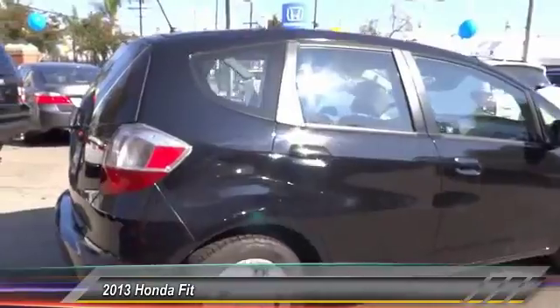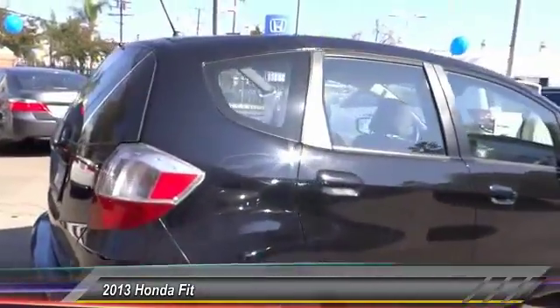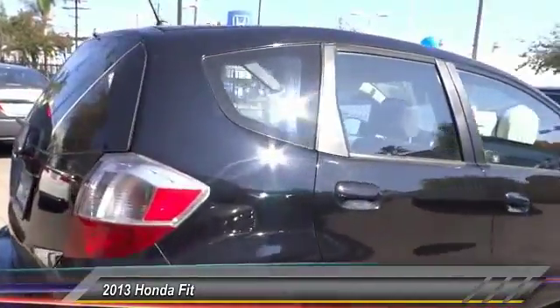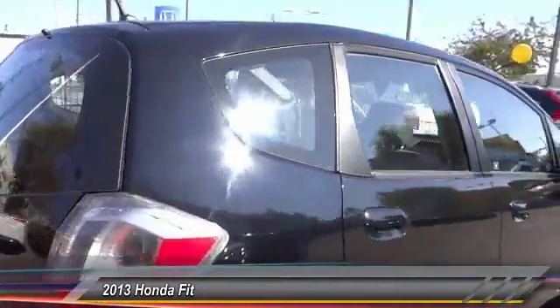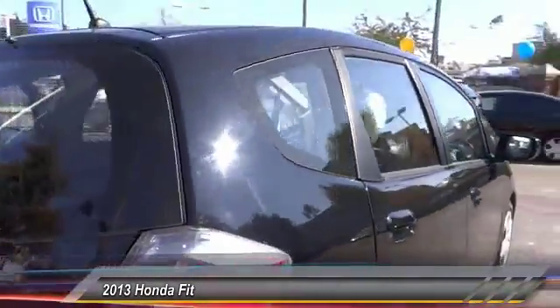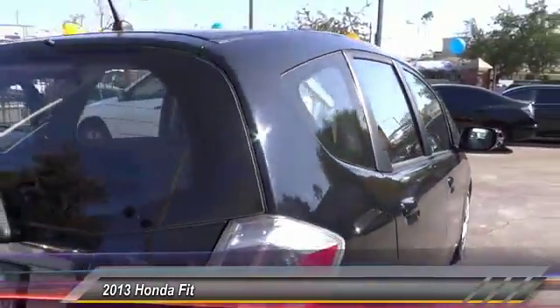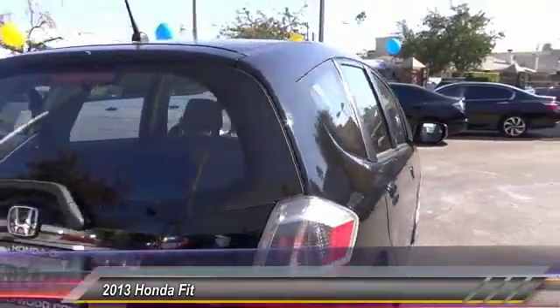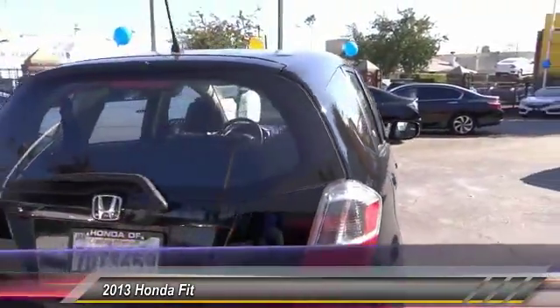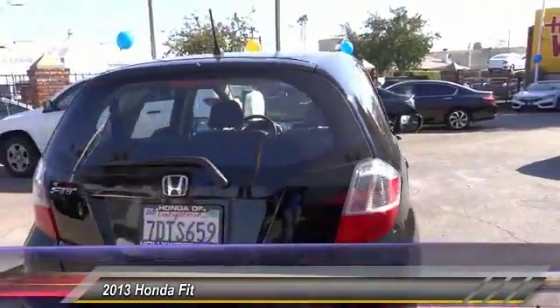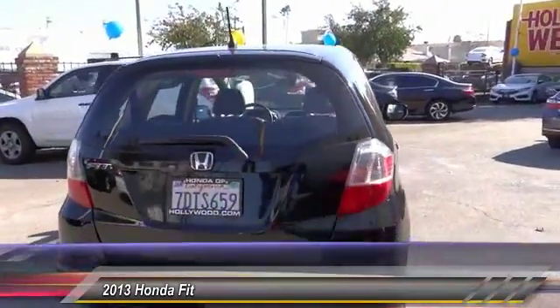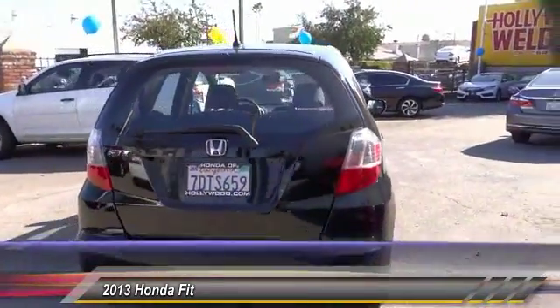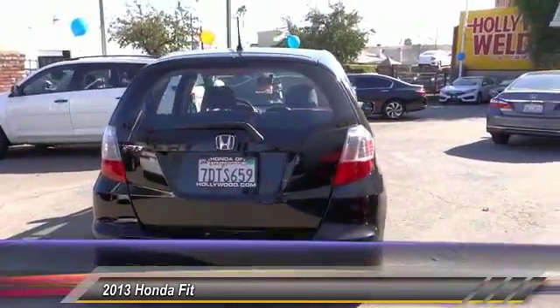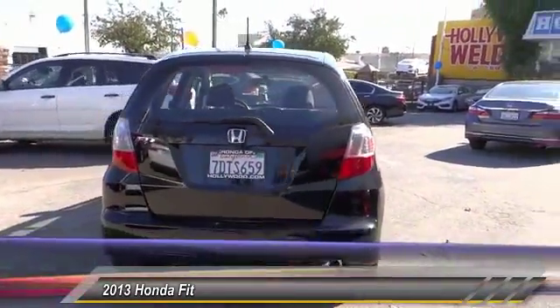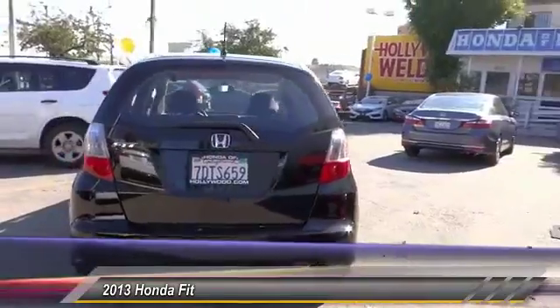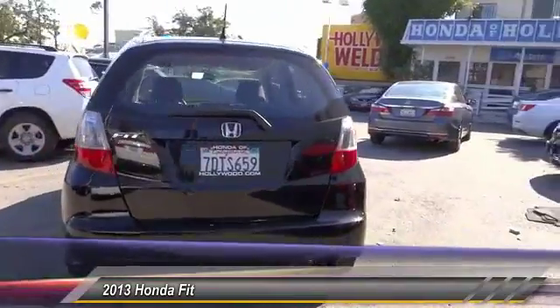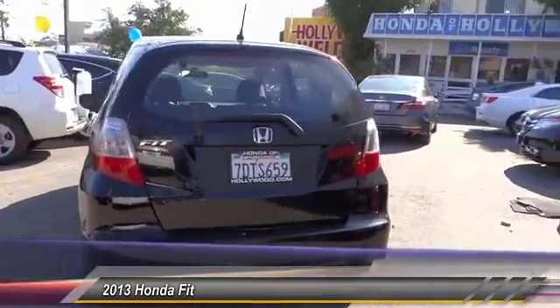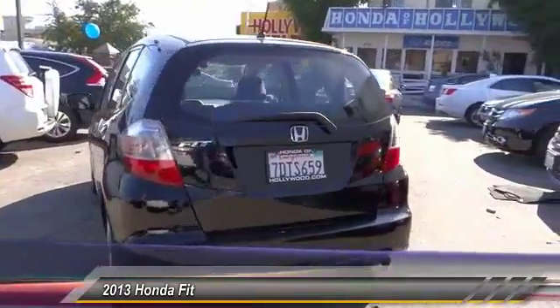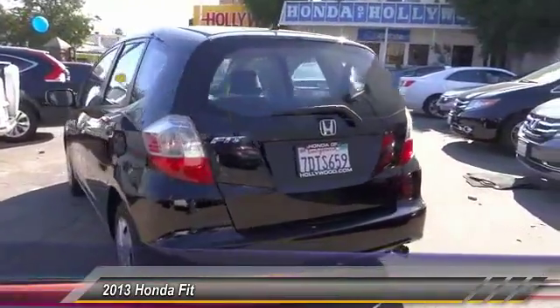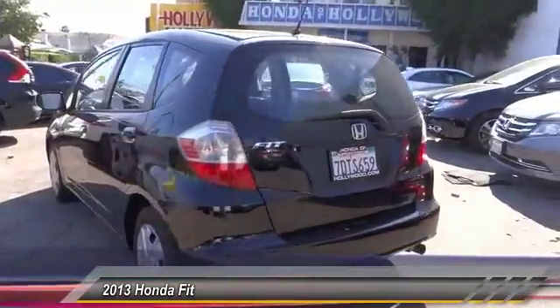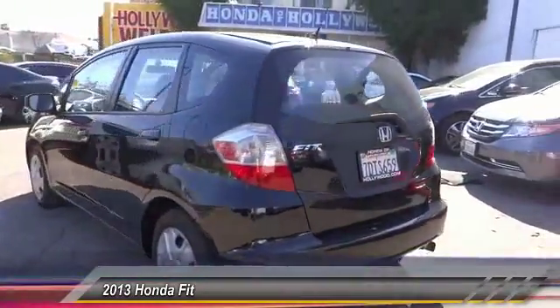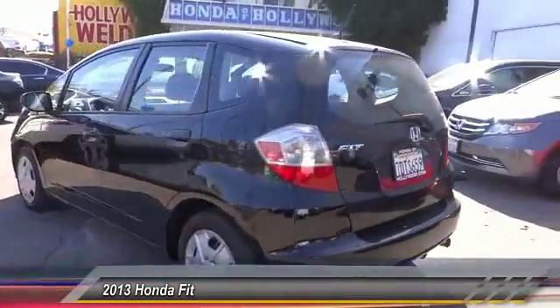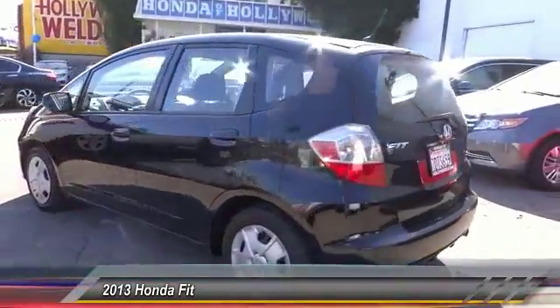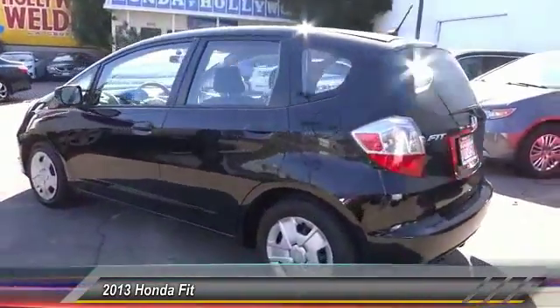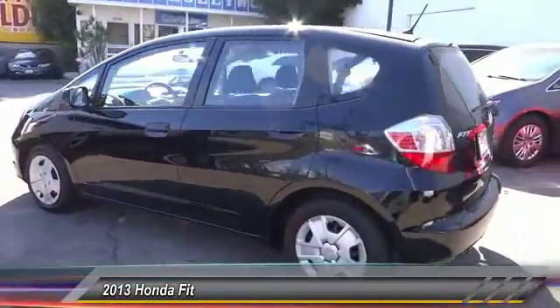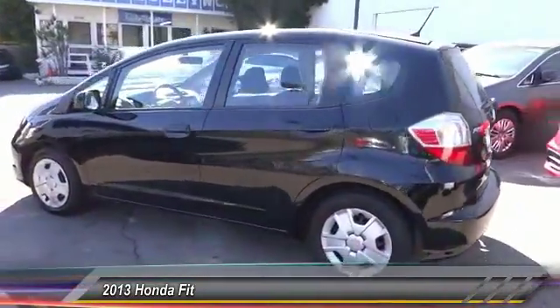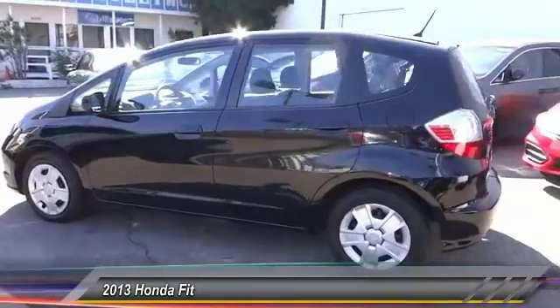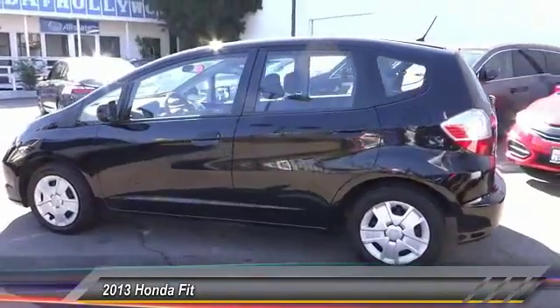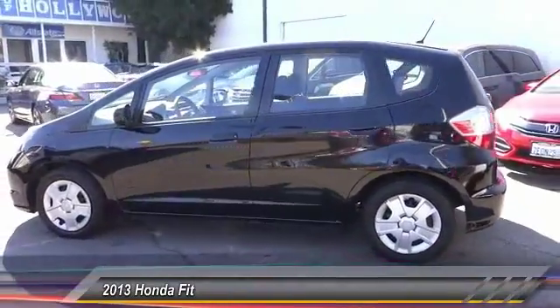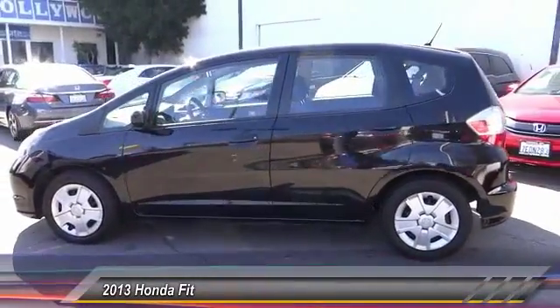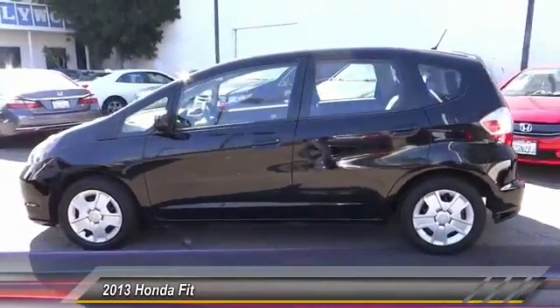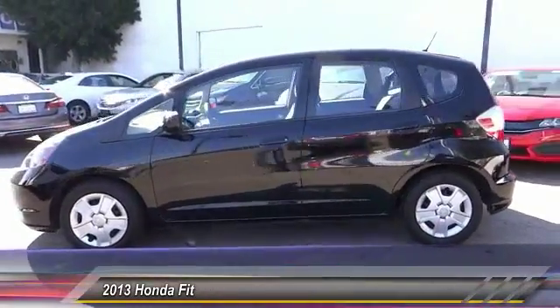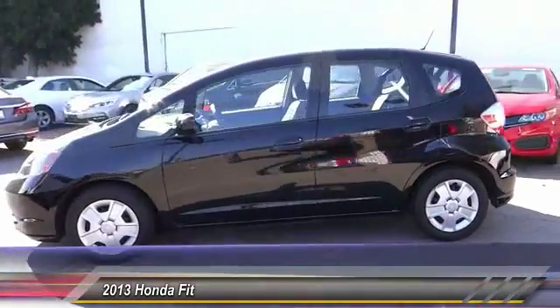Here are some of this vehicle's great options: air conditioning, alloy wheels, cruise control, power locks, power mirrors. Take this vehicle for a spin and see why so many shoppers are now proud owners.